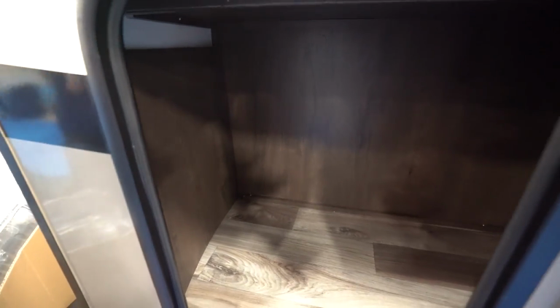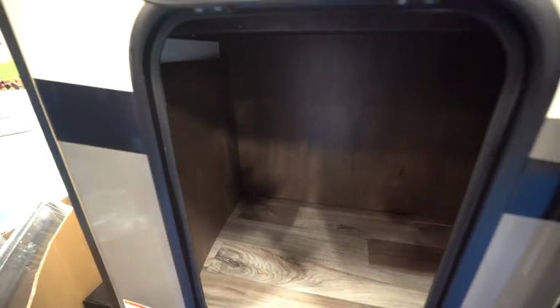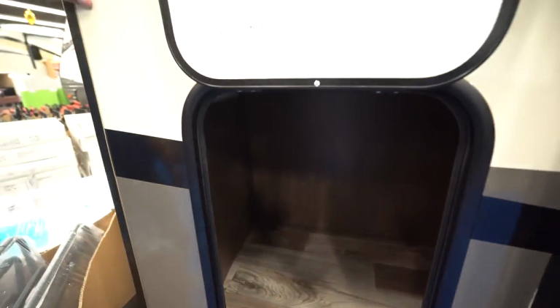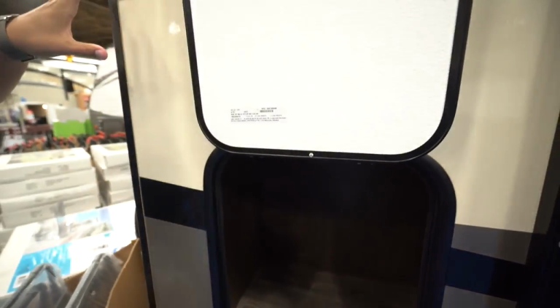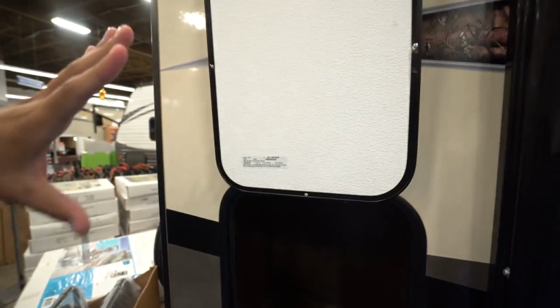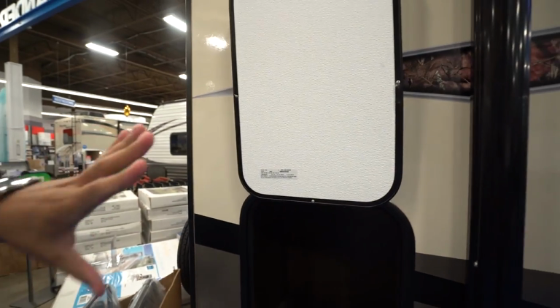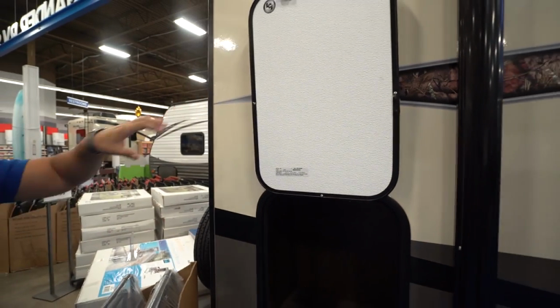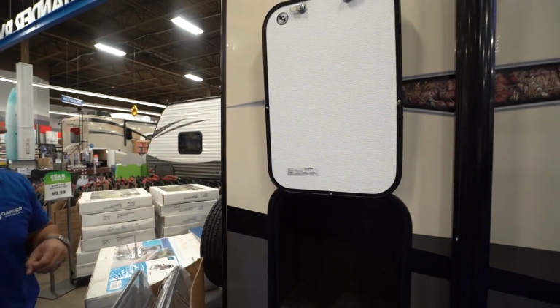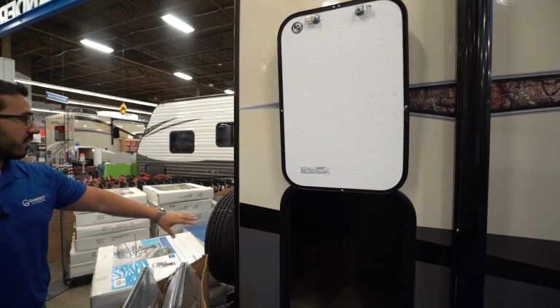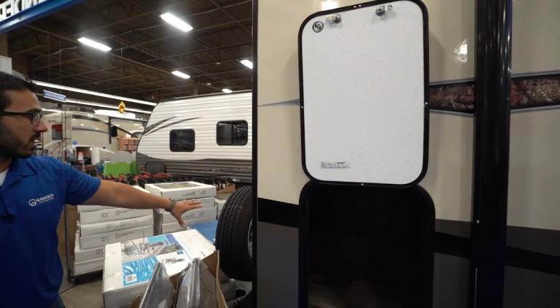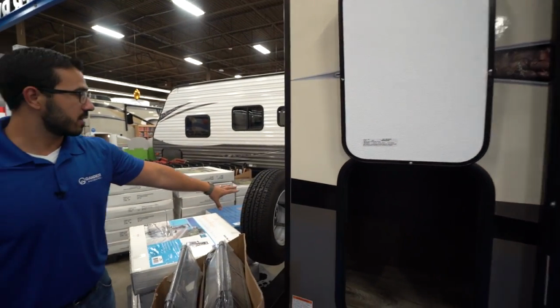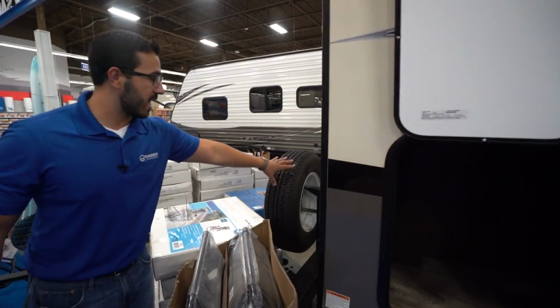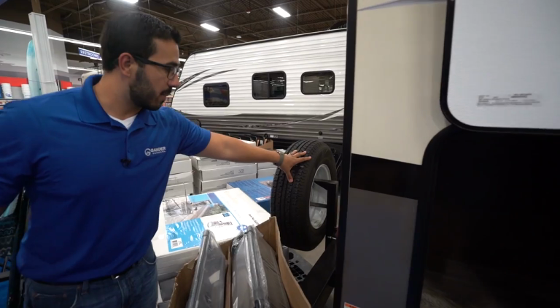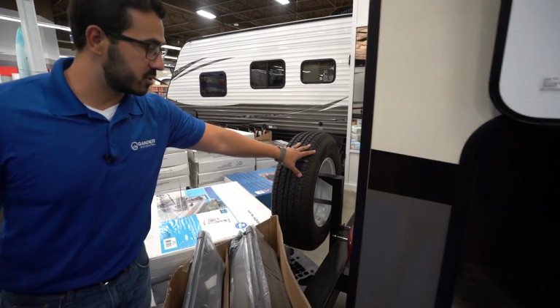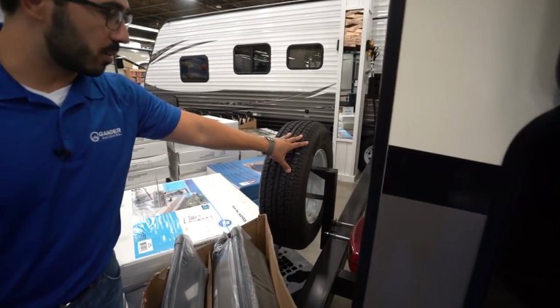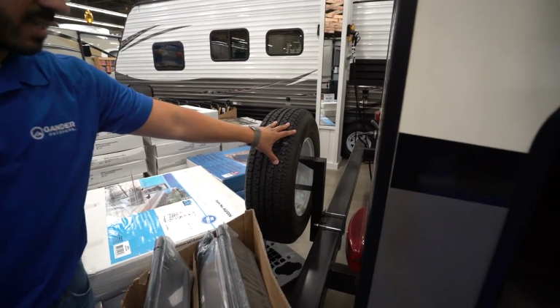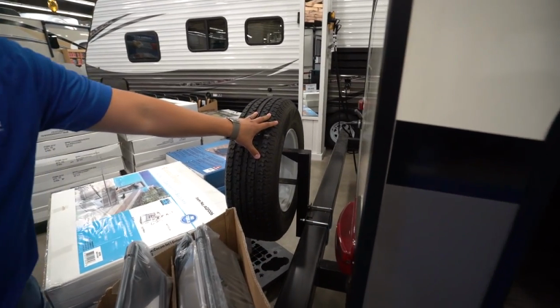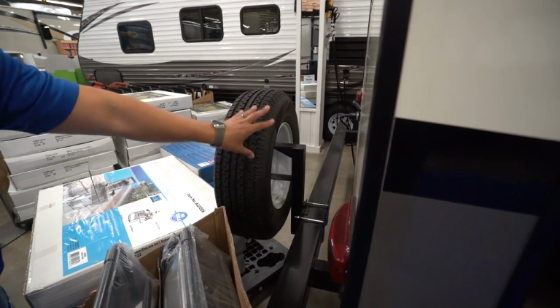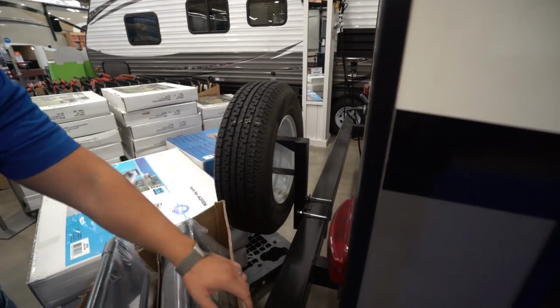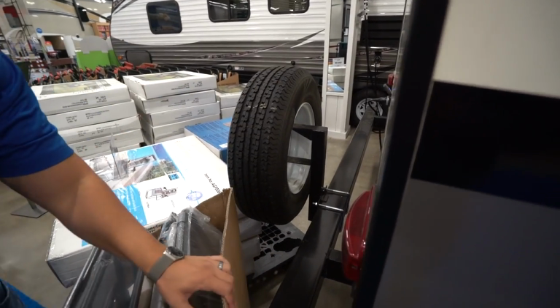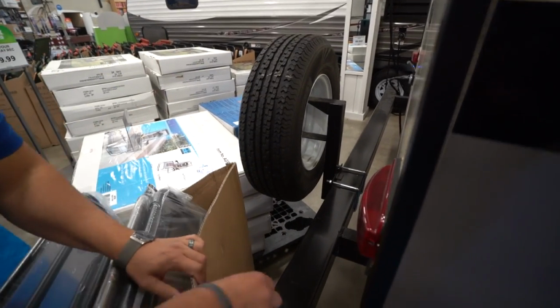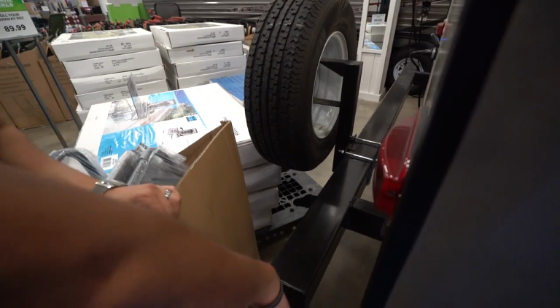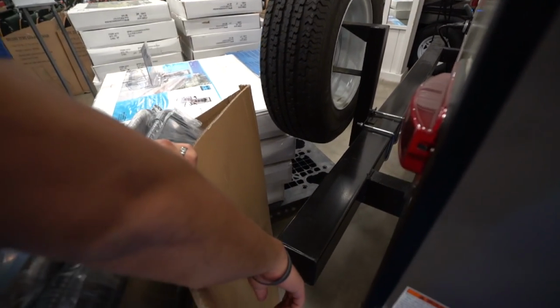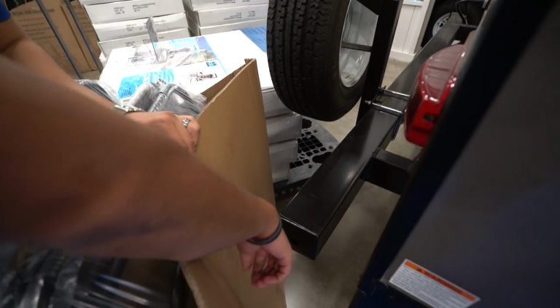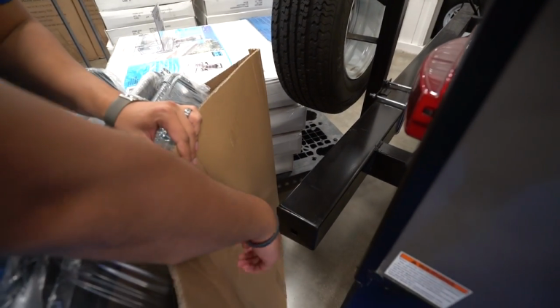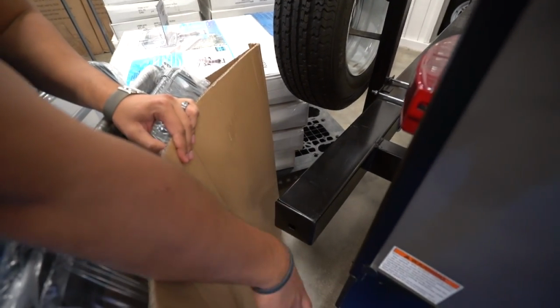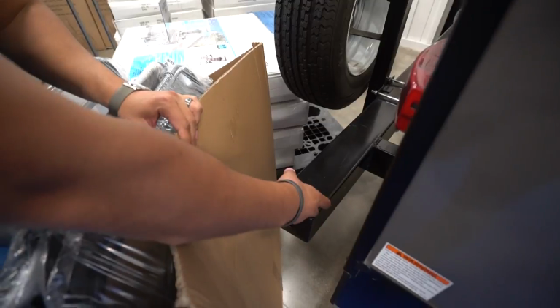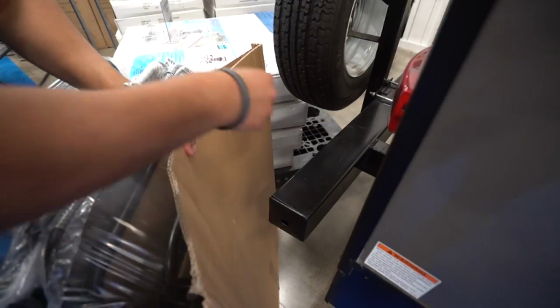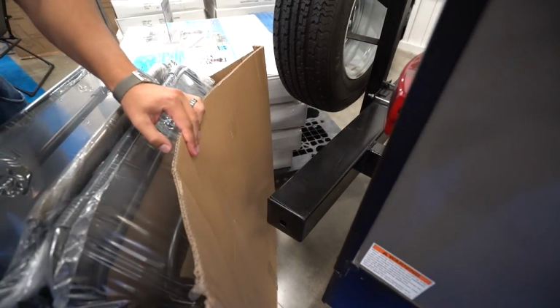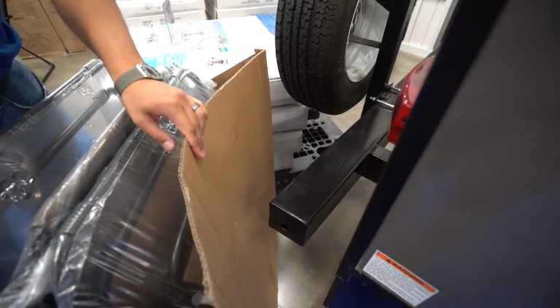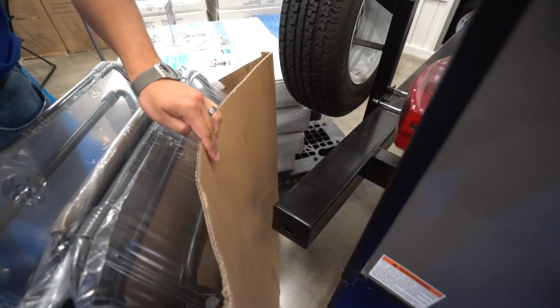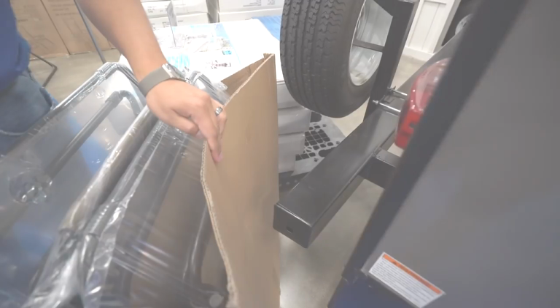Beautiful fiberglass with that Mossy Oak pattern, and right here on the back mounted to your bumper is a spare tire. This bumper also has the end cap, so you can pop that off and it gives you a convenient spot to store your sewer hose.